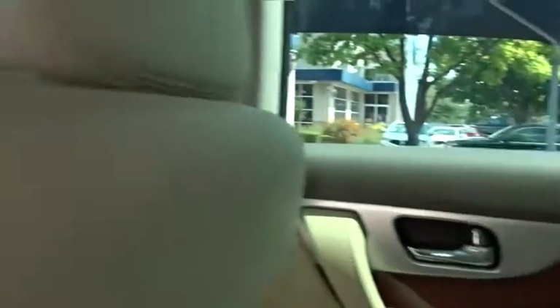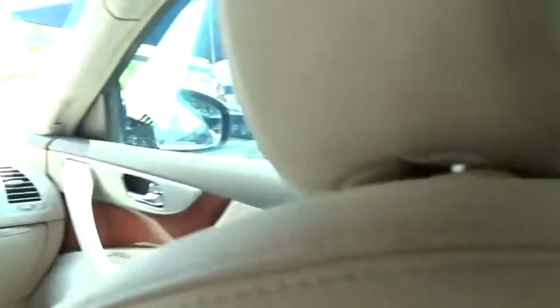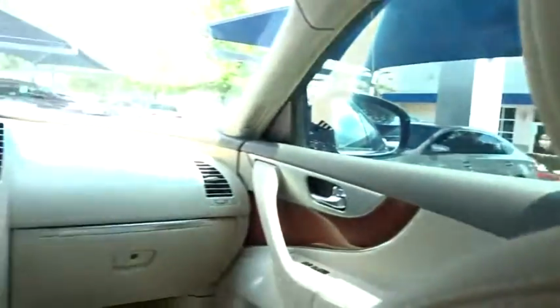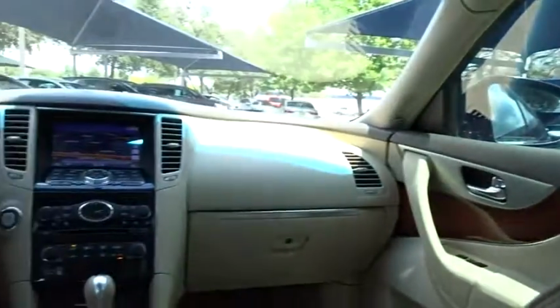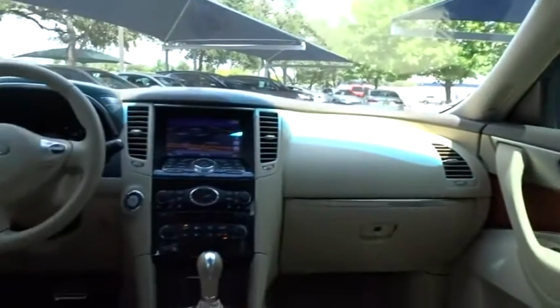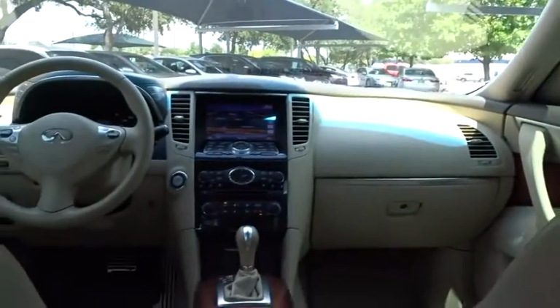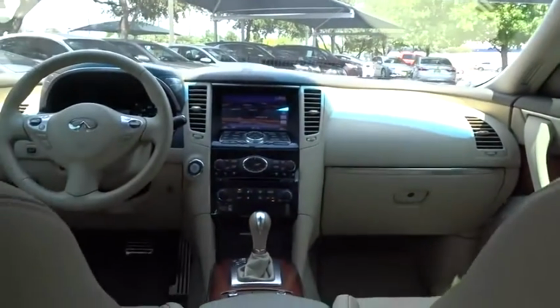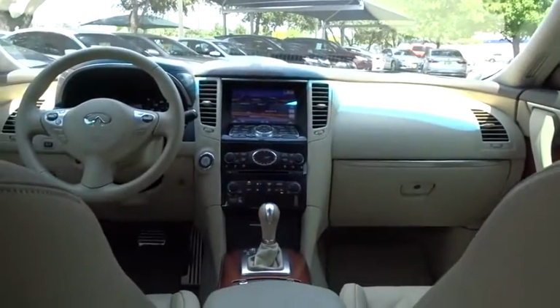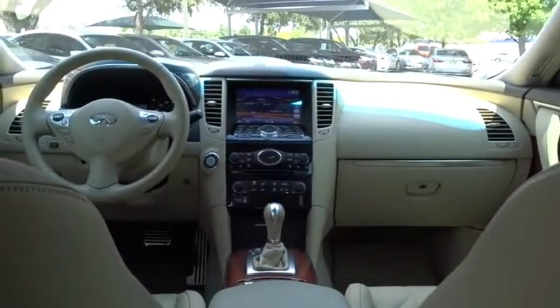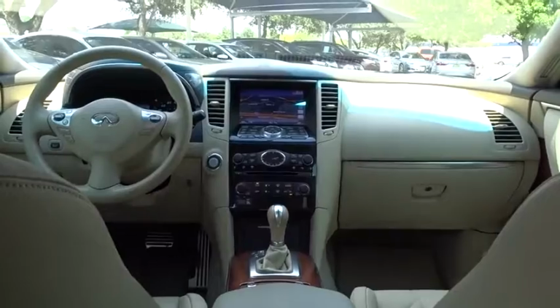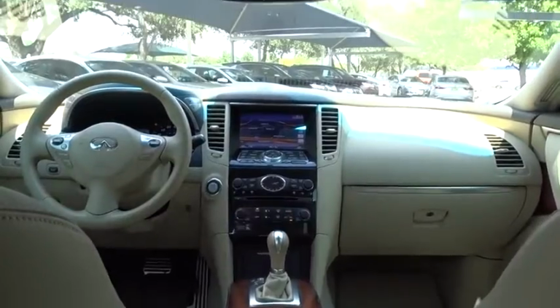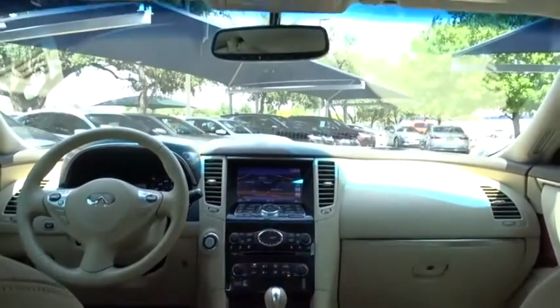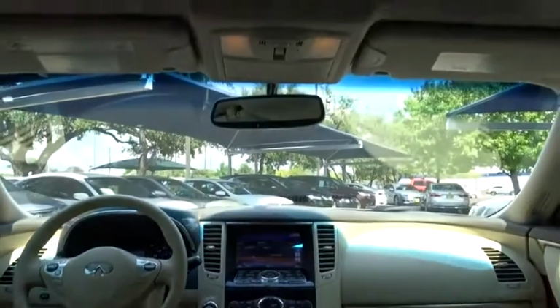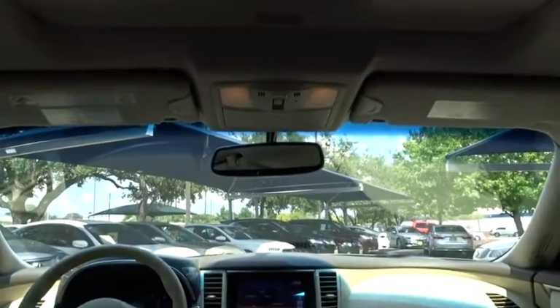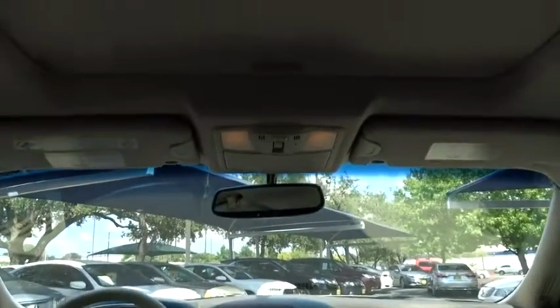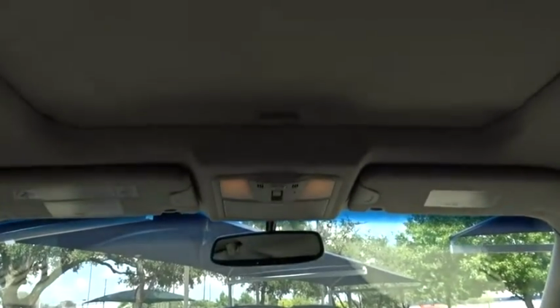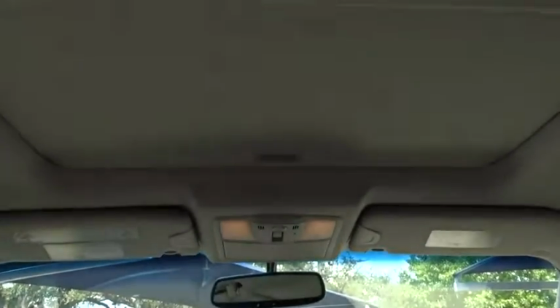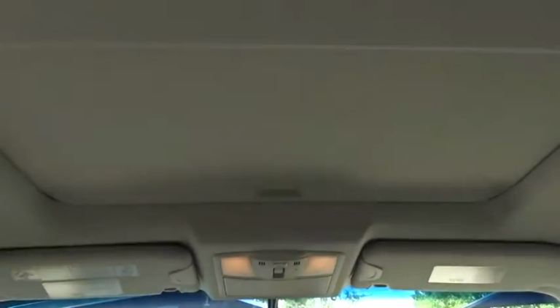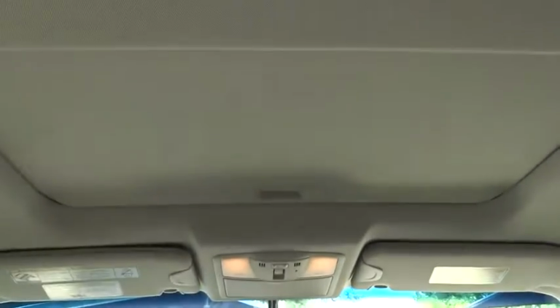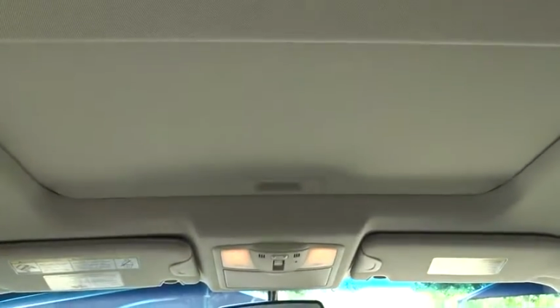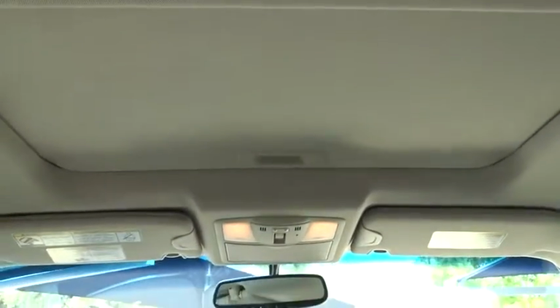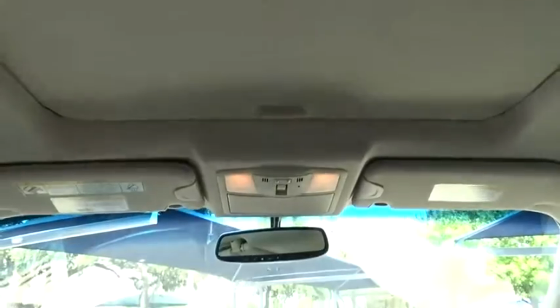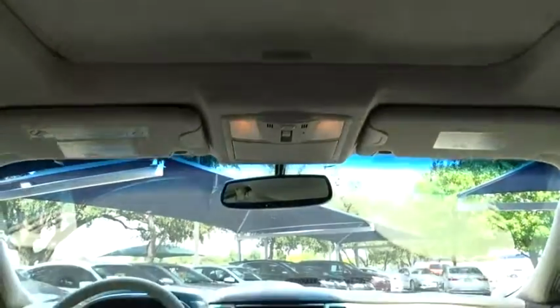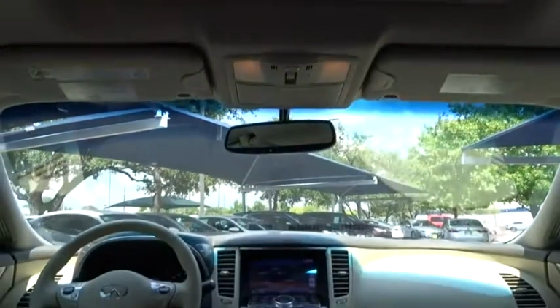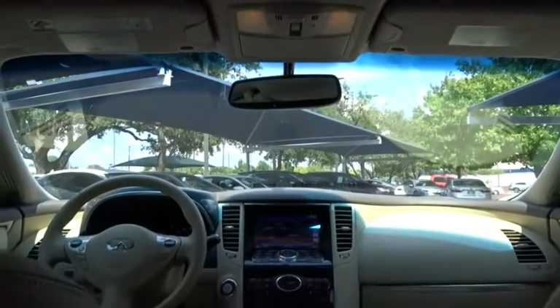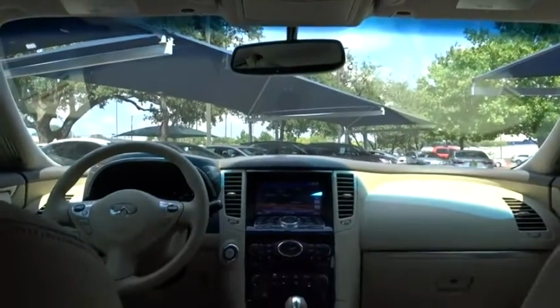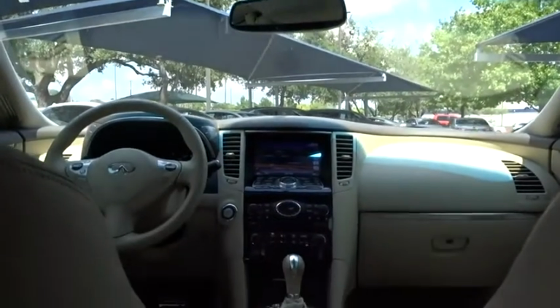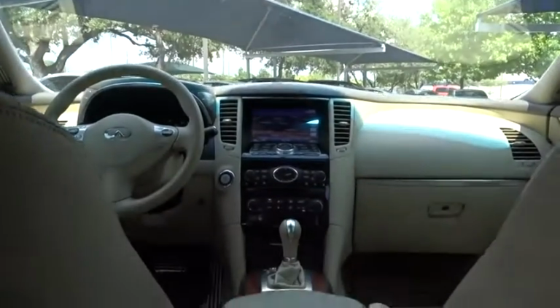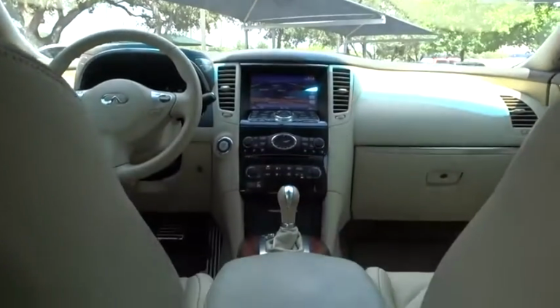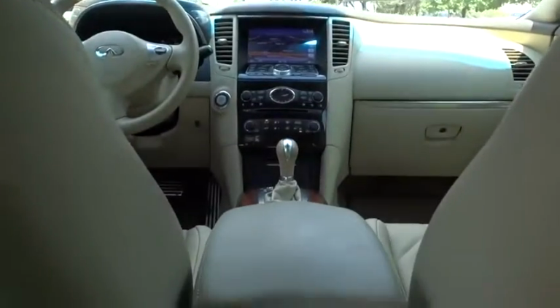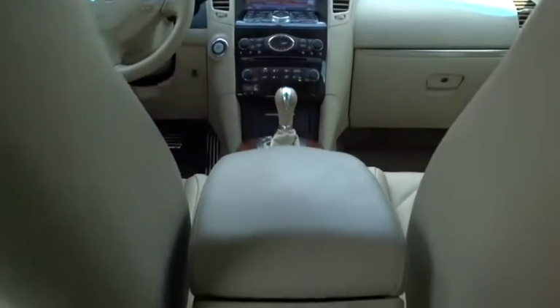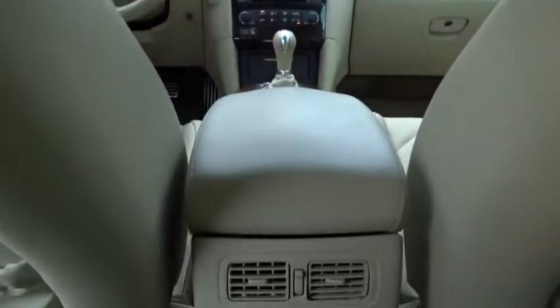Keyless entry, backup camera, stability control, traction control, power passenger seat, anti-lock braking system, steering wheel audio control, leather-wrapped steering wheel, Bluetooth, power steering, adjustable steering wheel, floor mats.